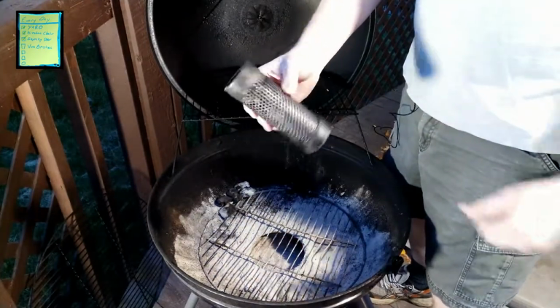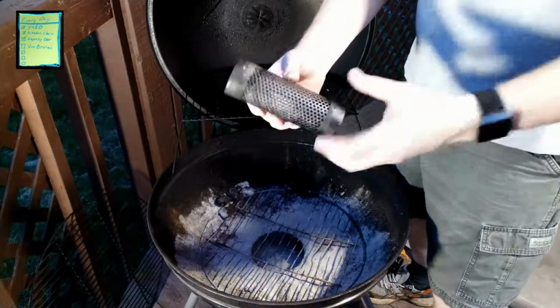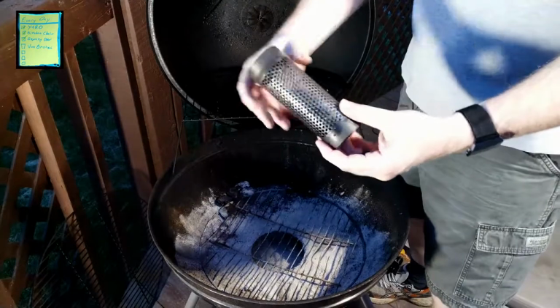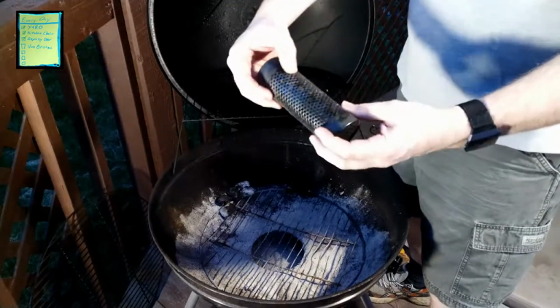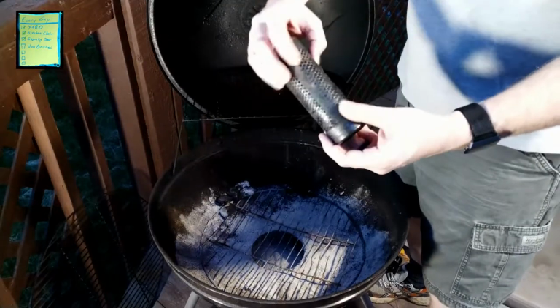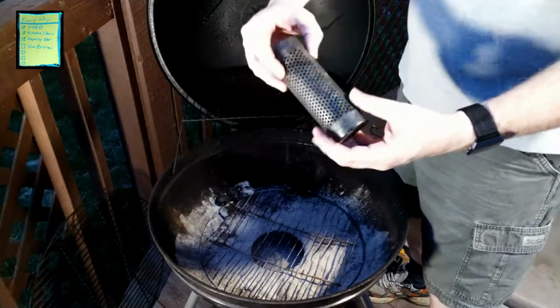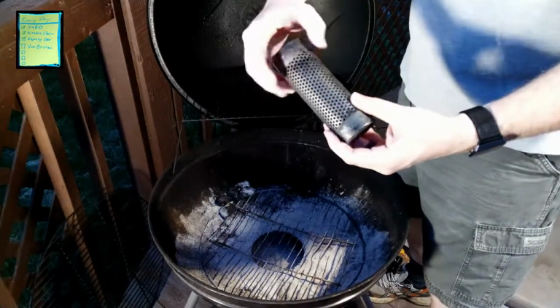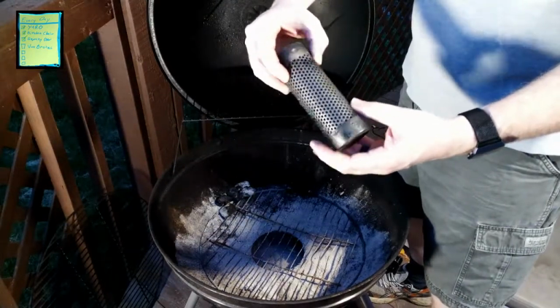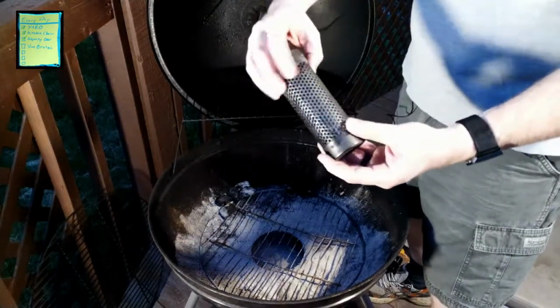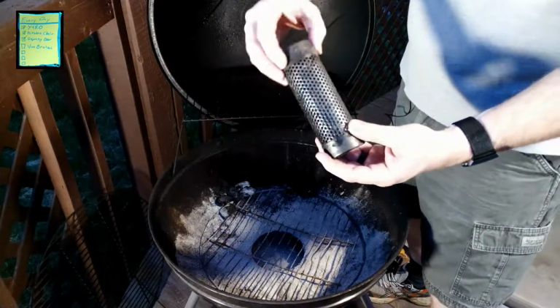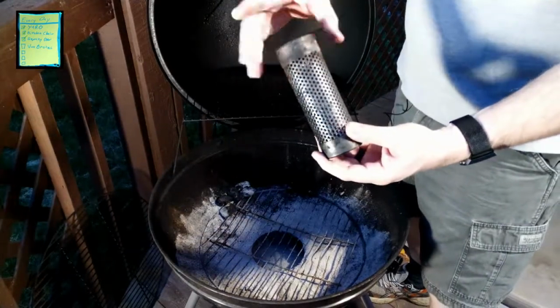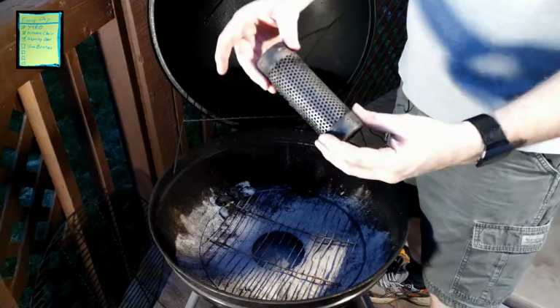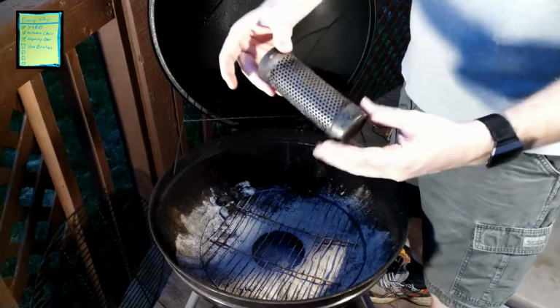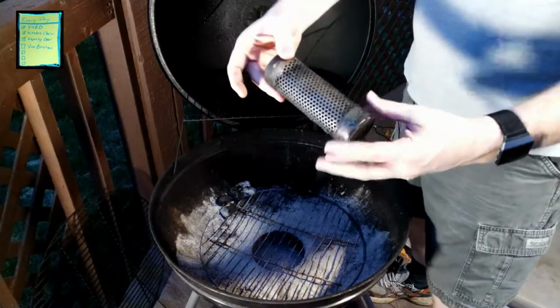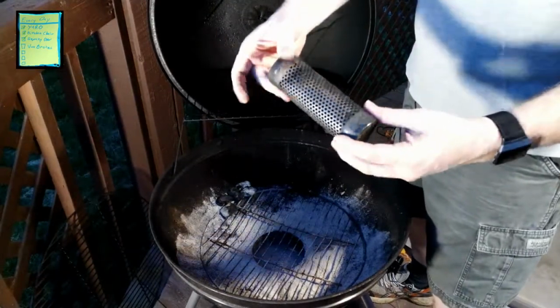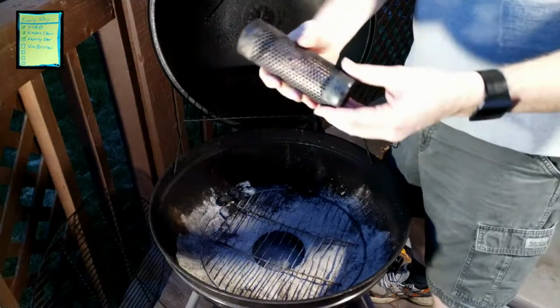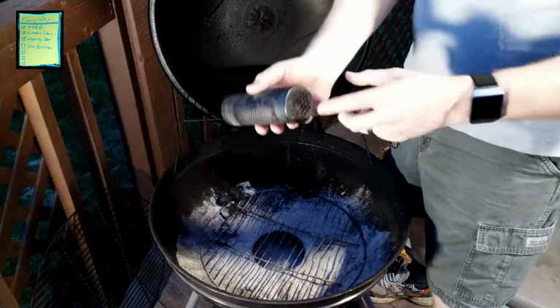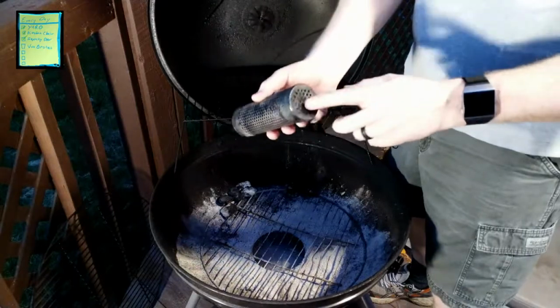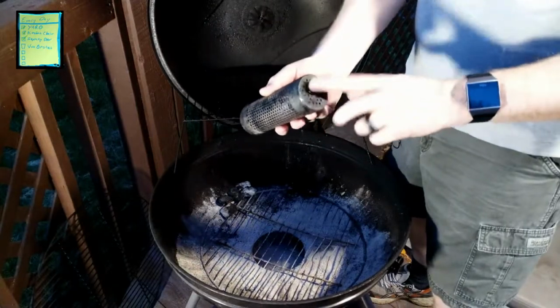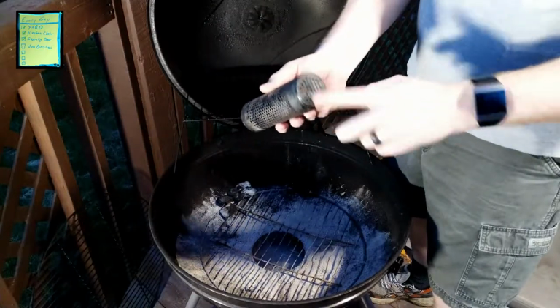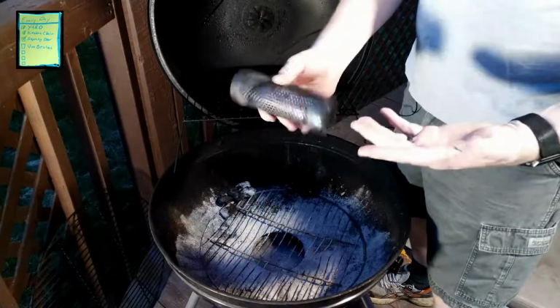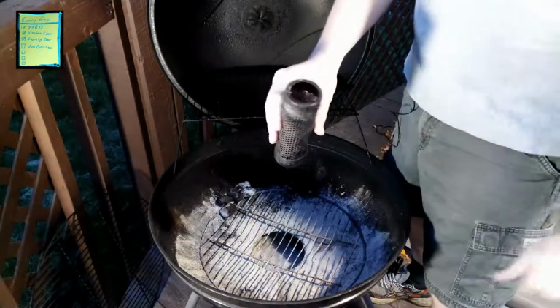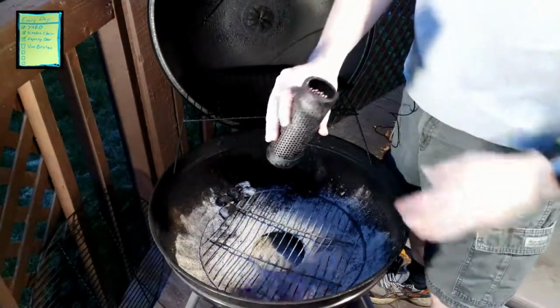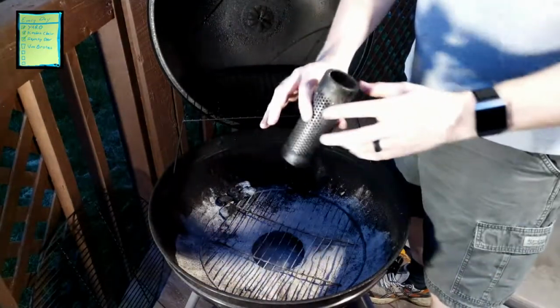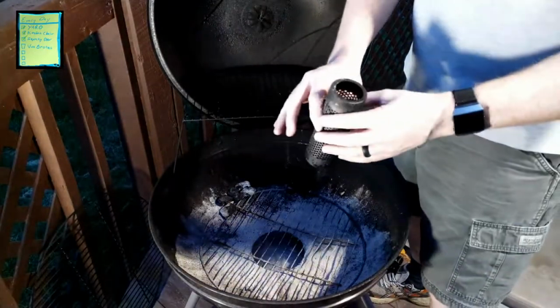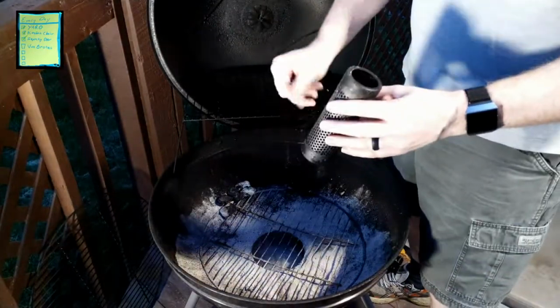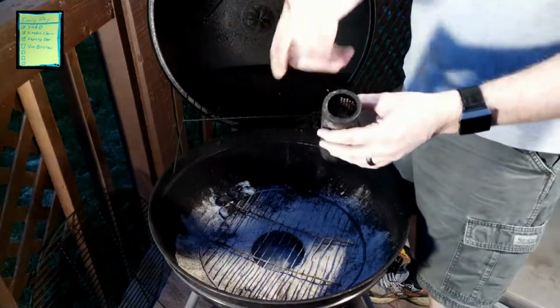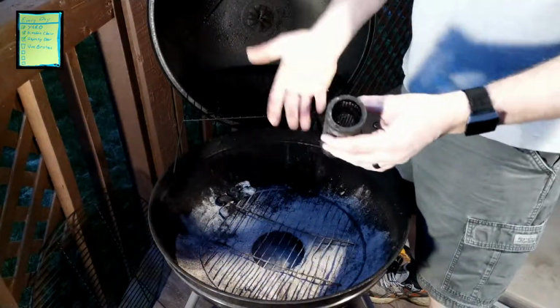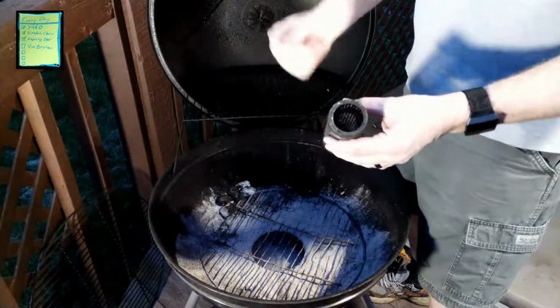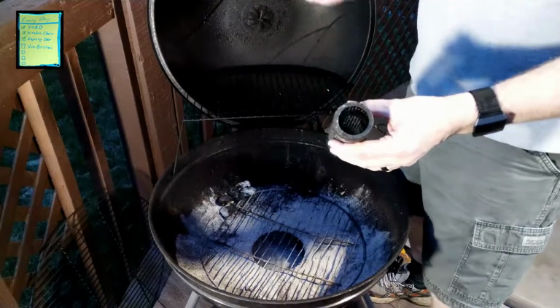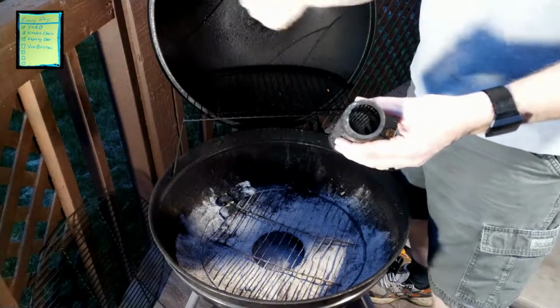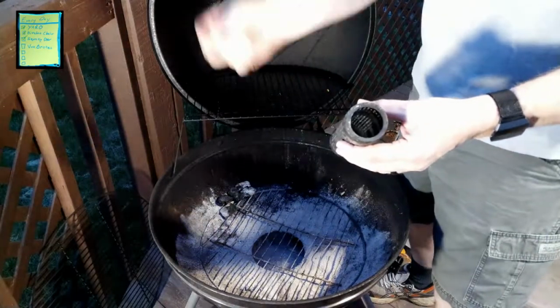It's basically a little steel tube with holes in it, a cap on the front and the back, and underneath is the end. All you do is take your pellets, fill it up, light it up, and off you go.